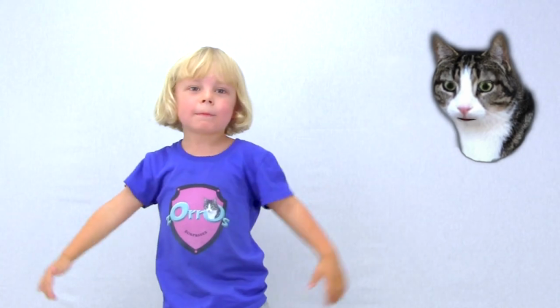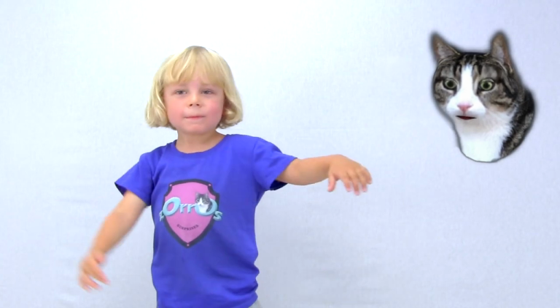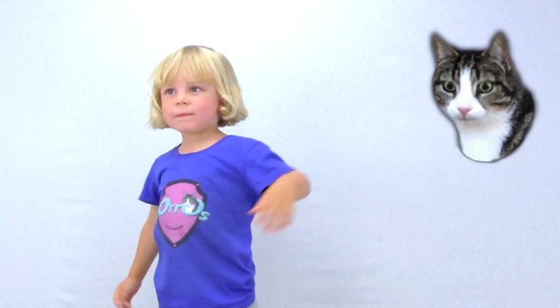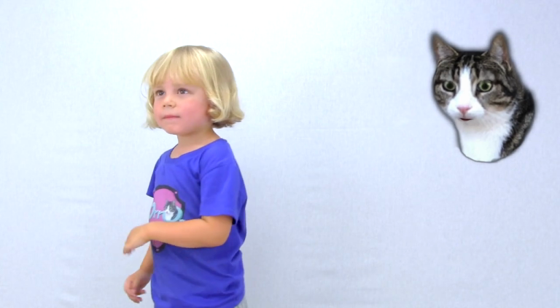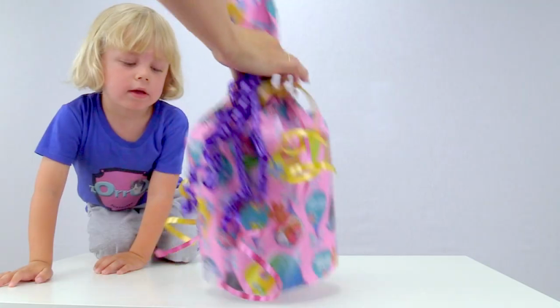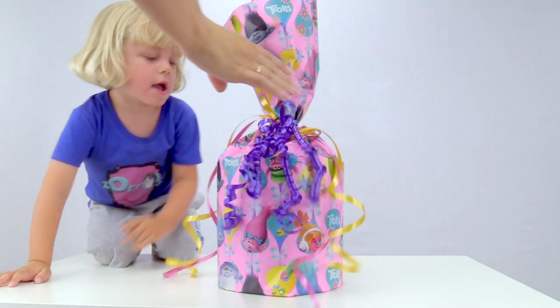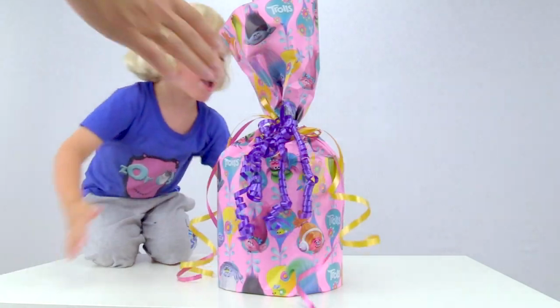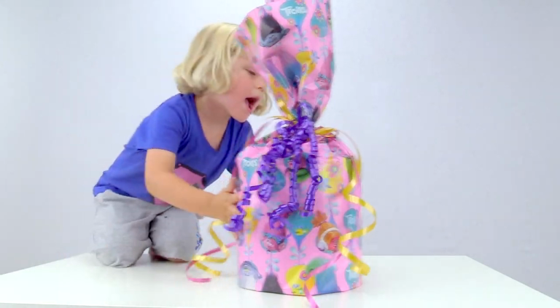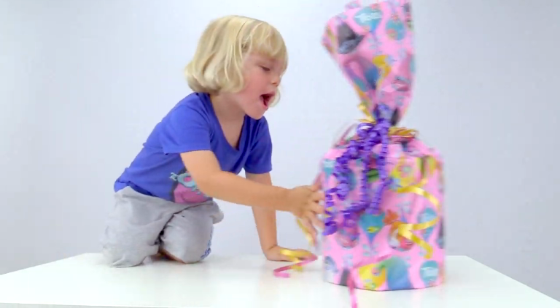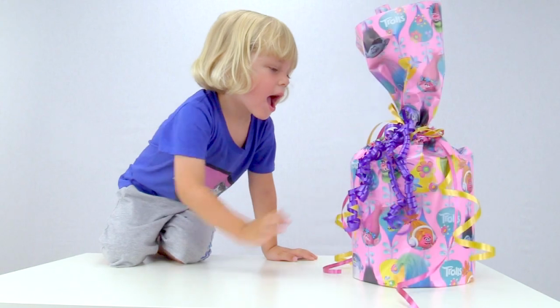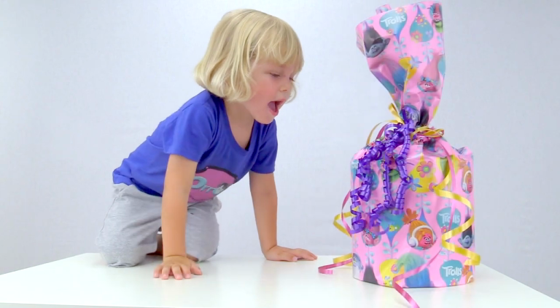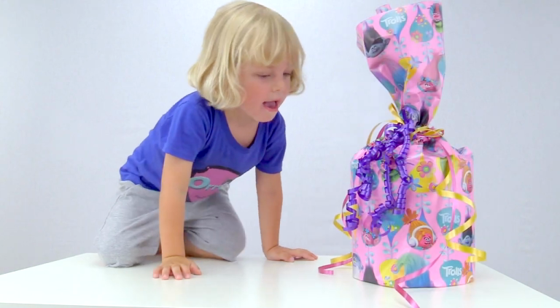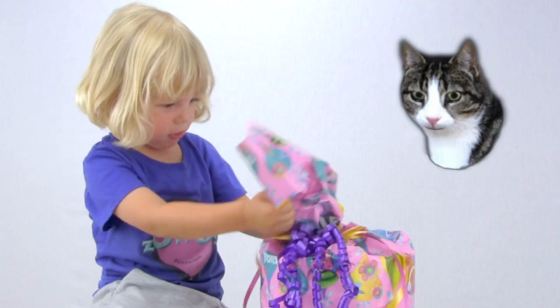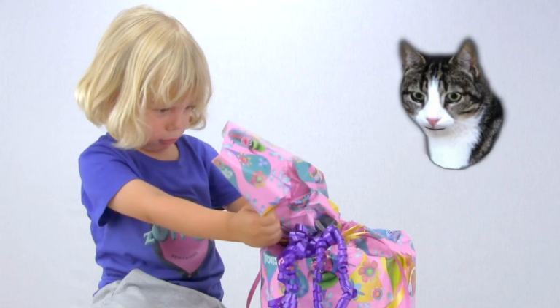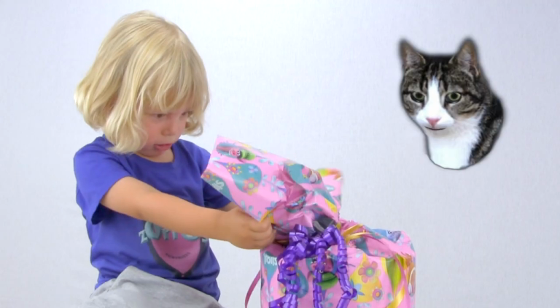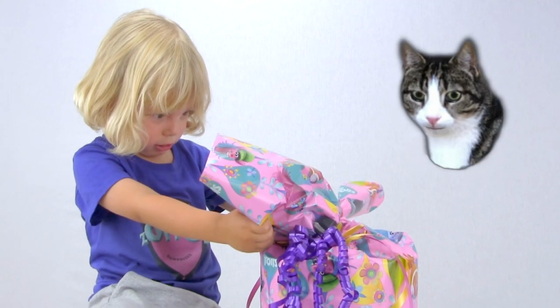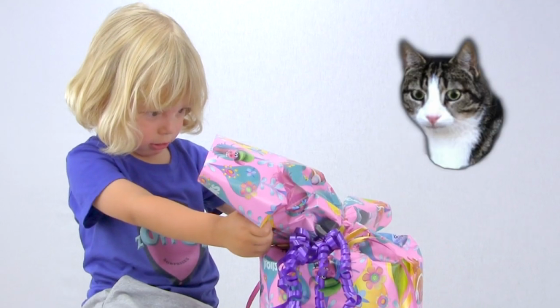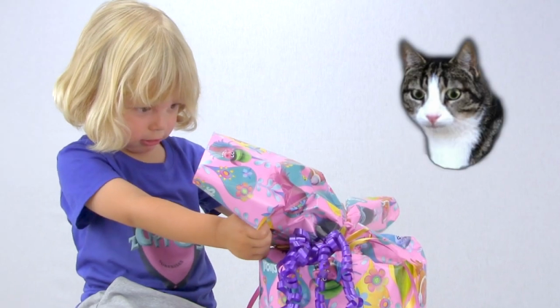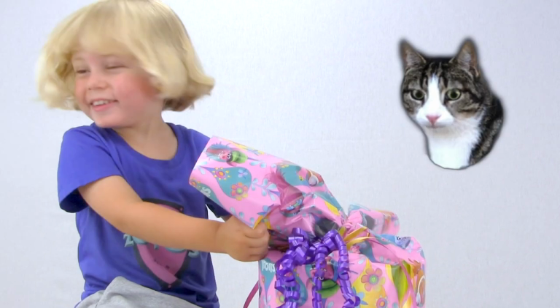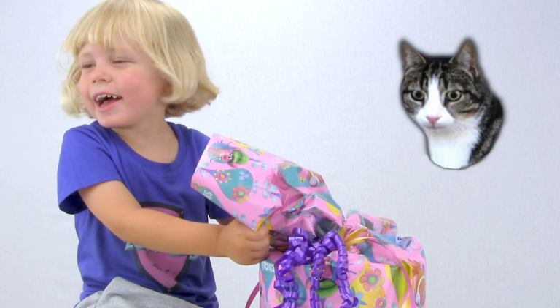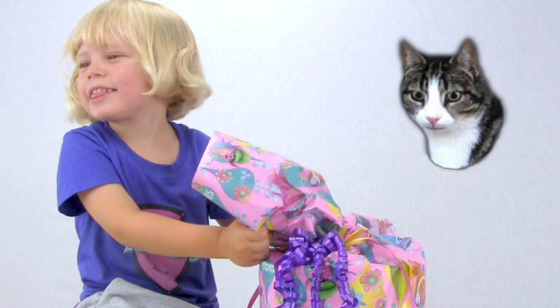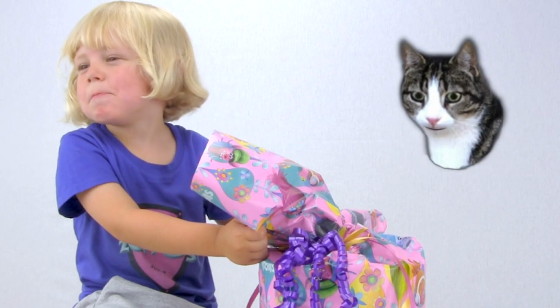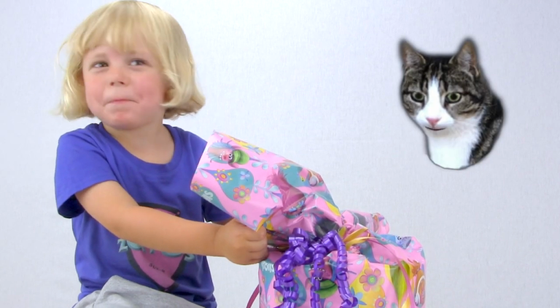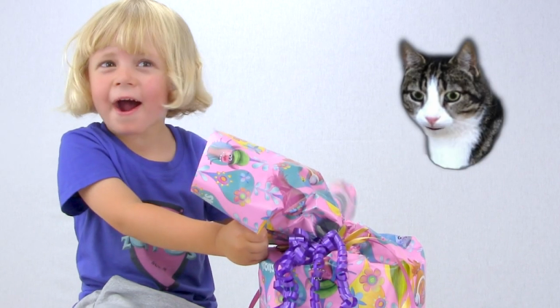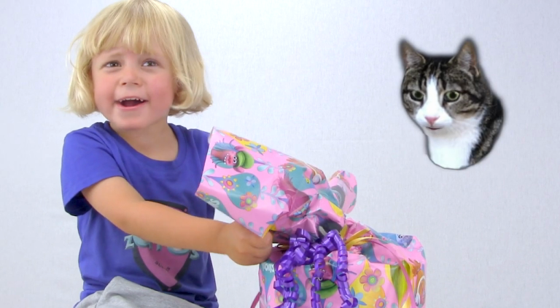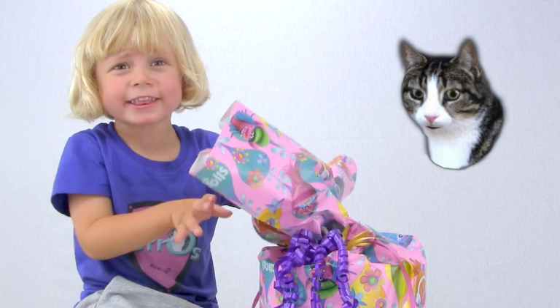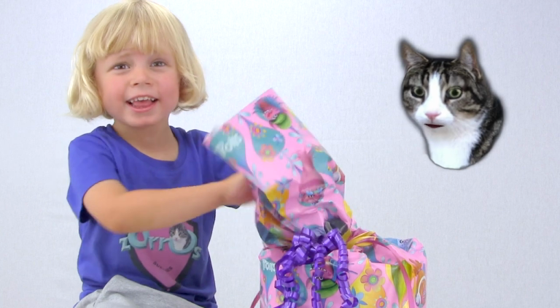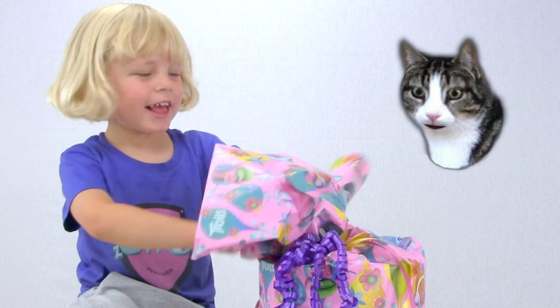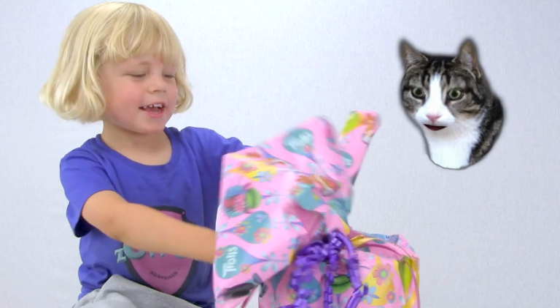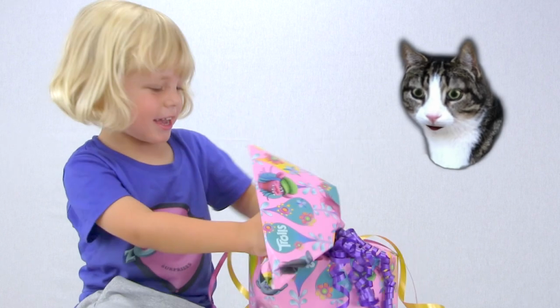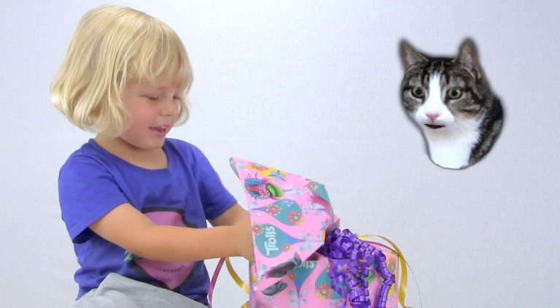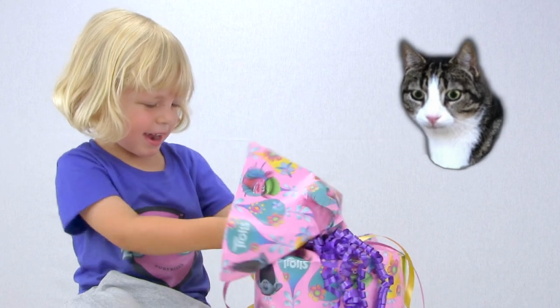Great! Just a box! Is it just a box? Yeah!